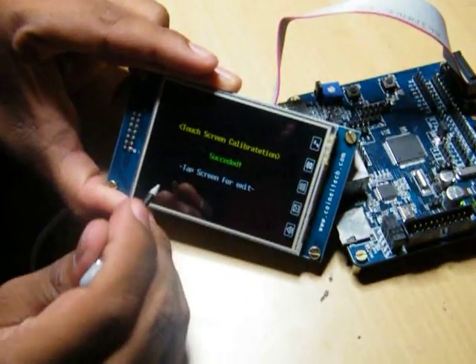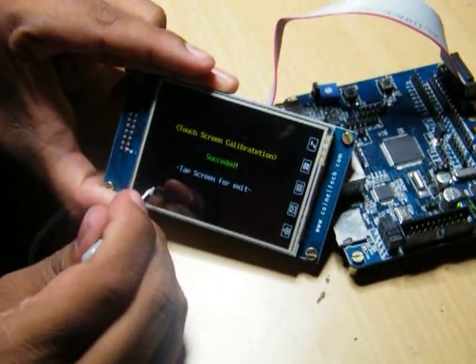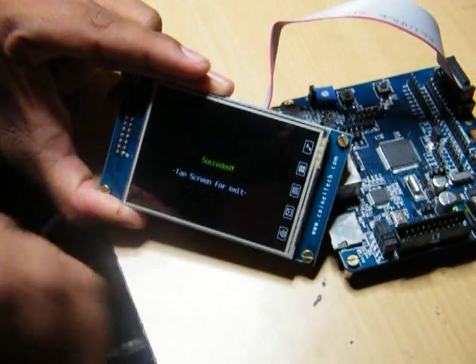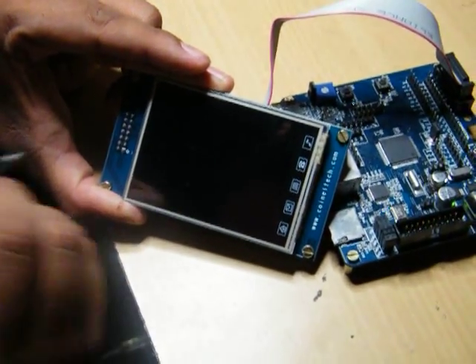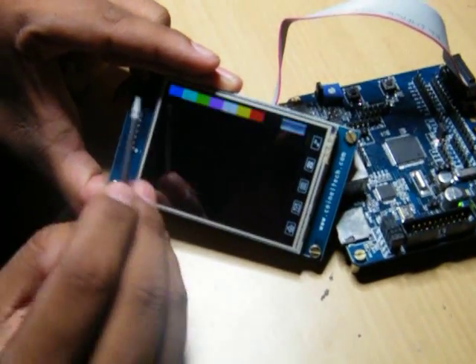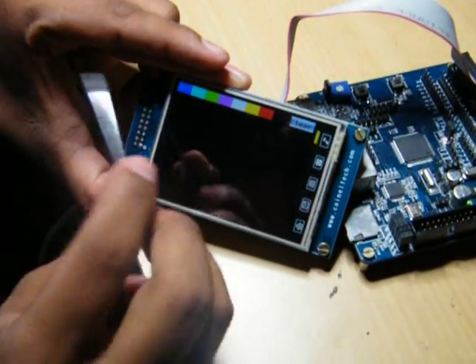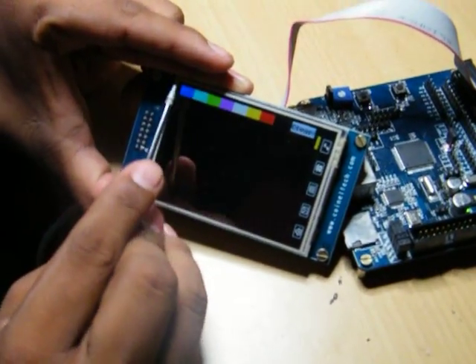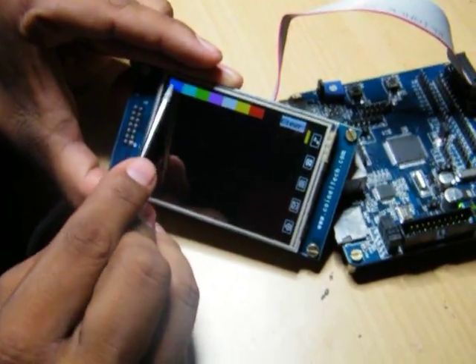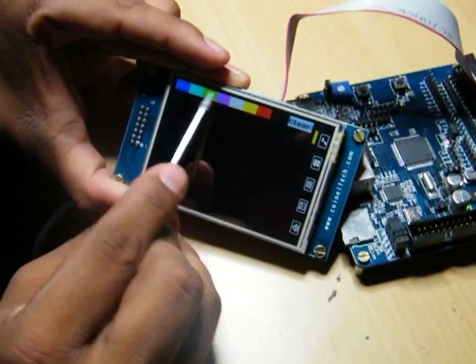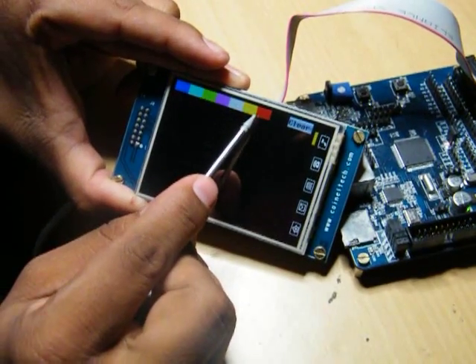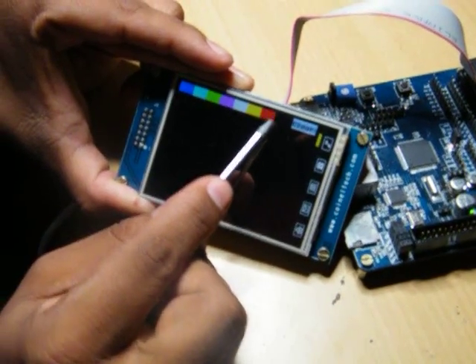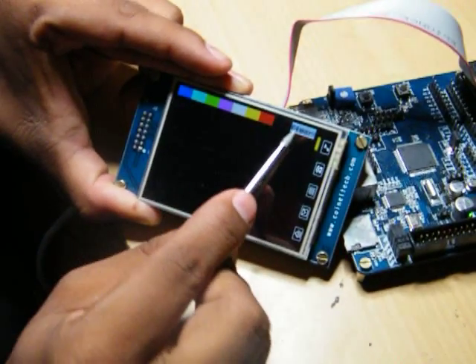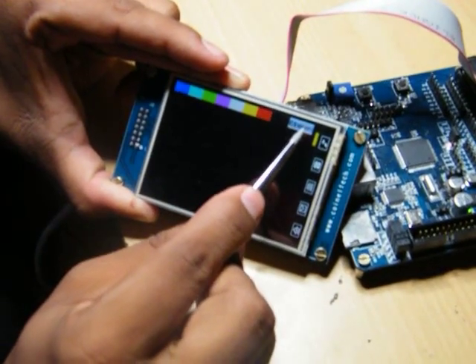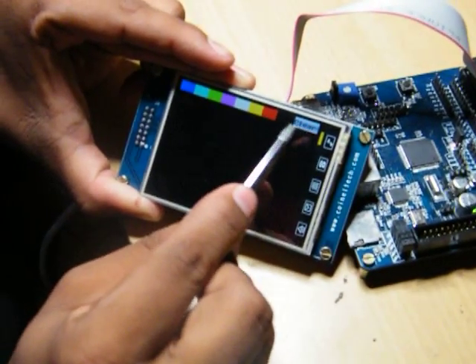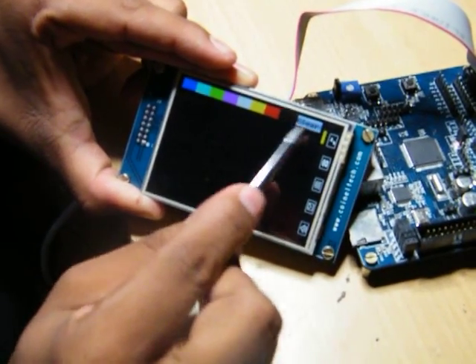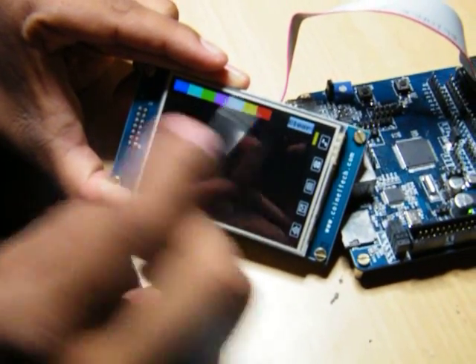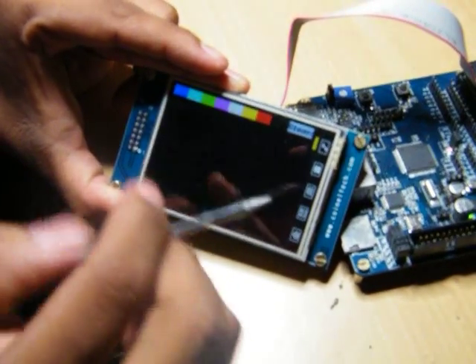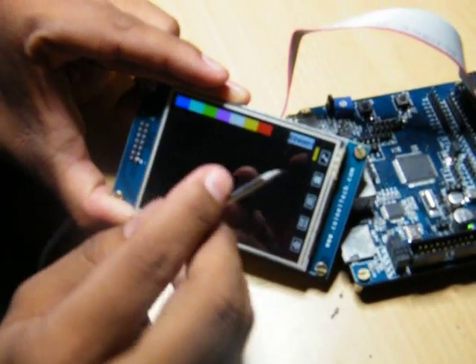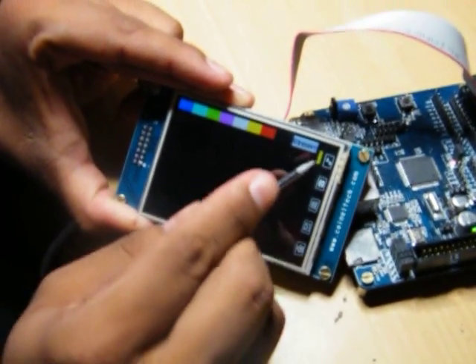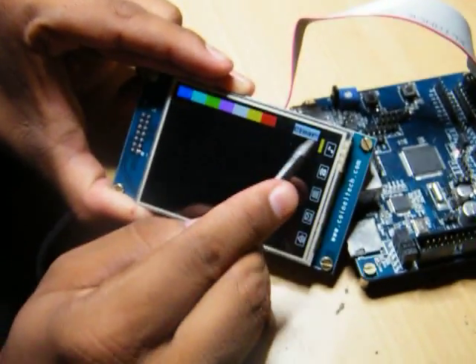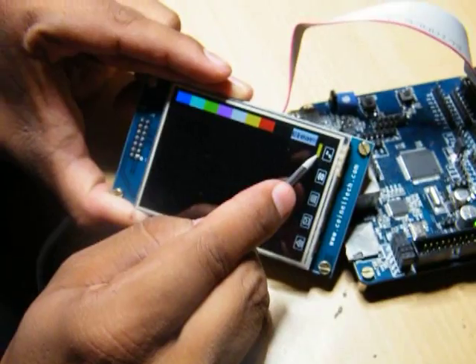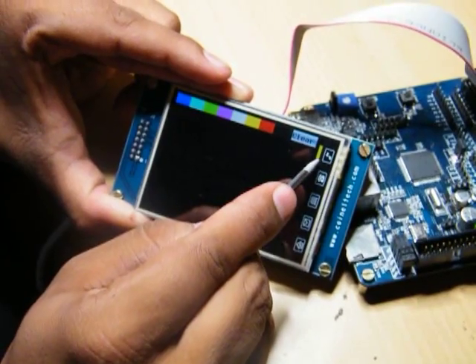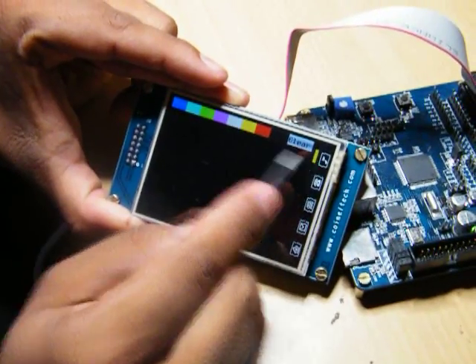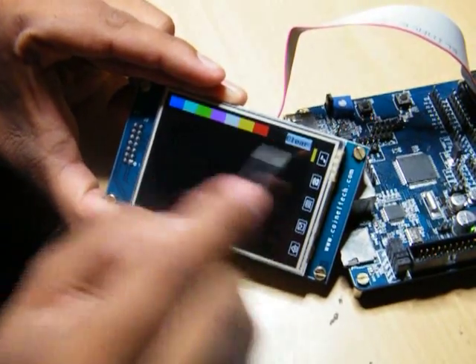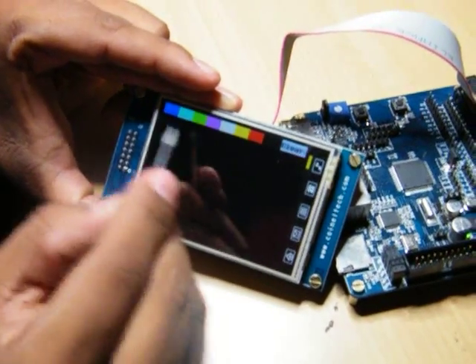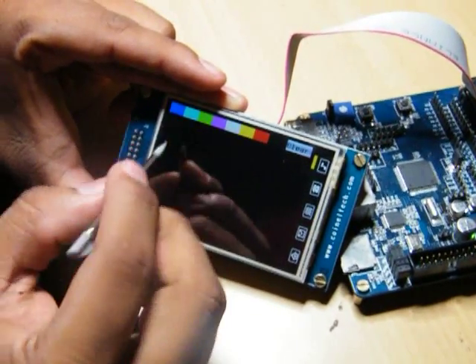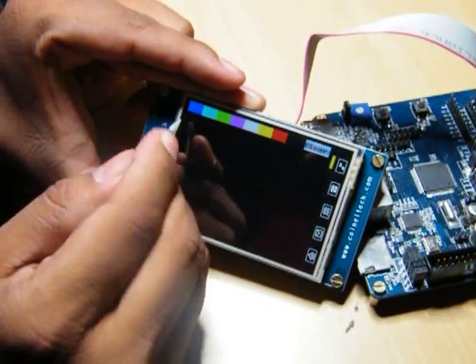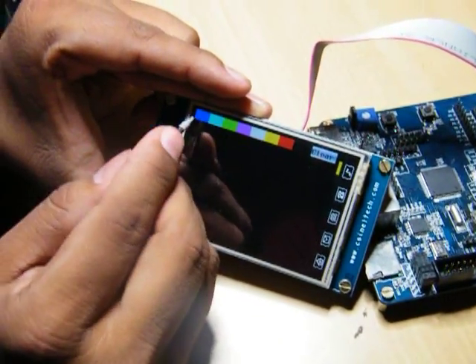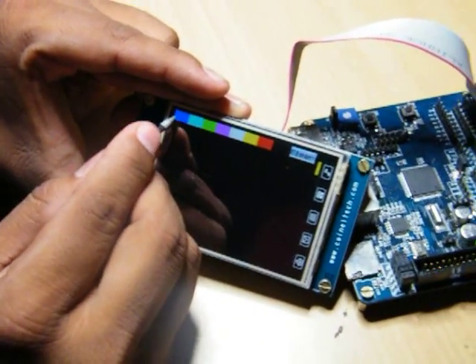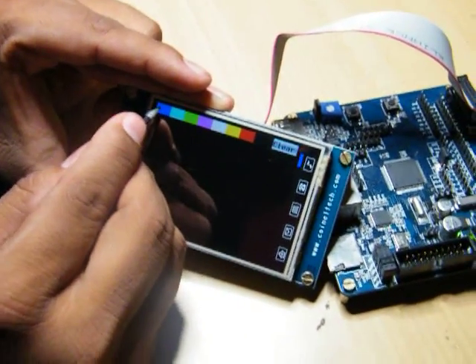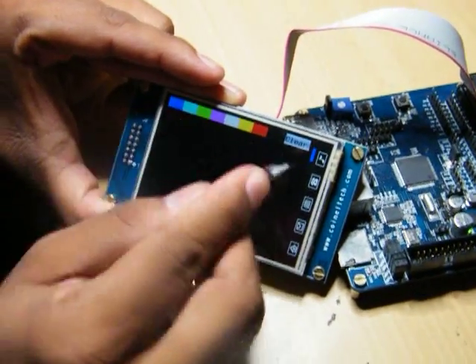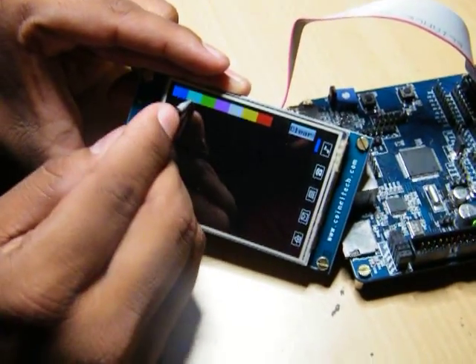Once you tap in, you get different color options here. This part is for clearing the display. You would see whichever color option you choose — for example, select blue and you would see blue.